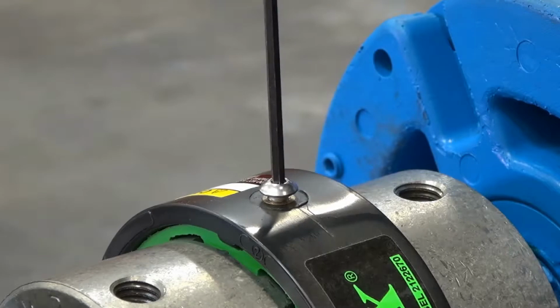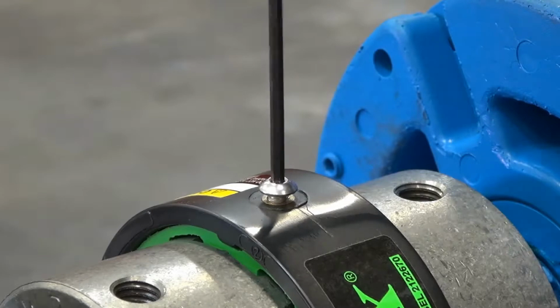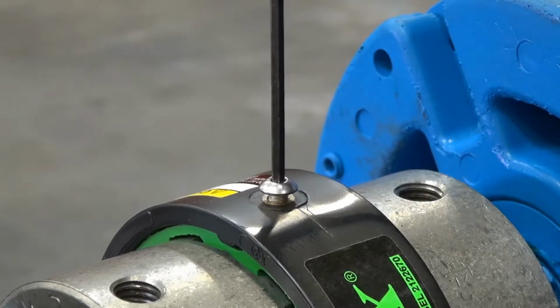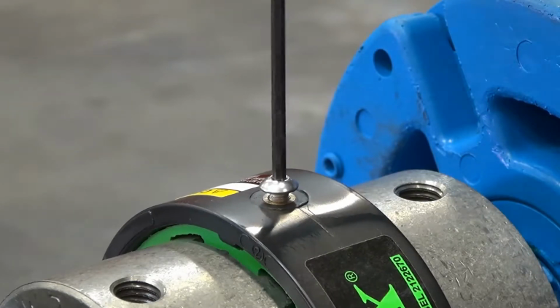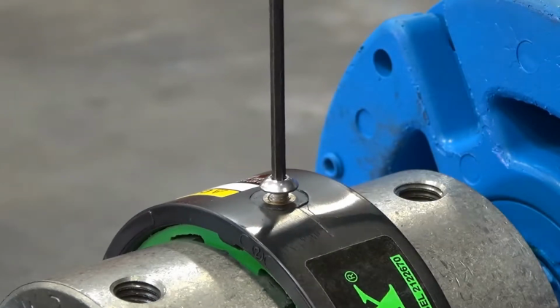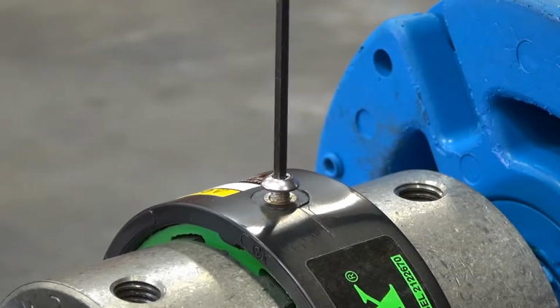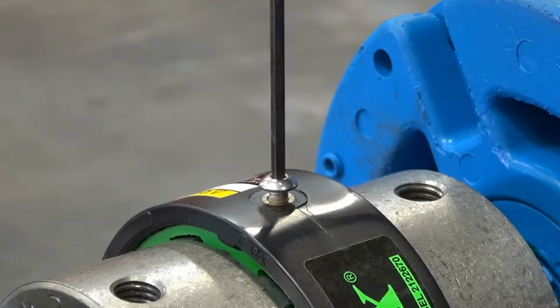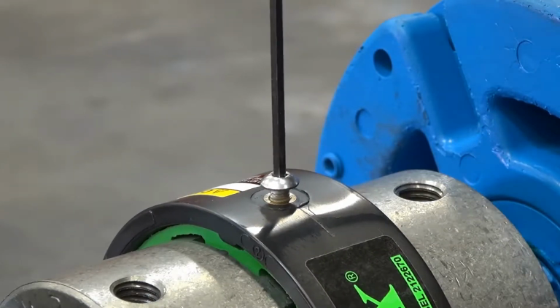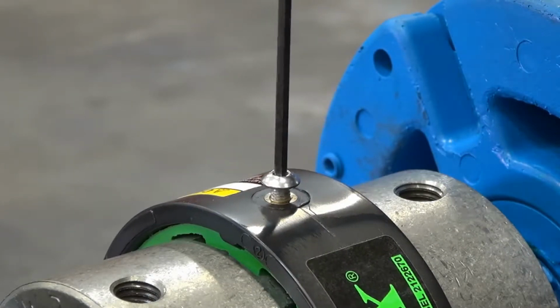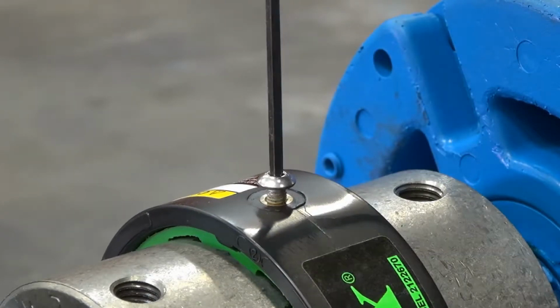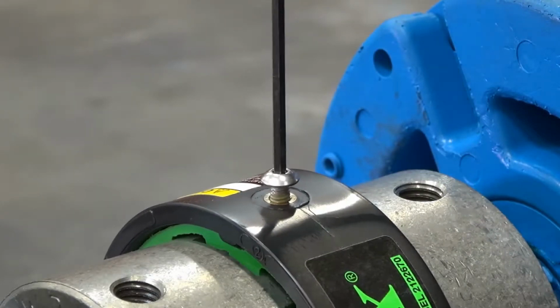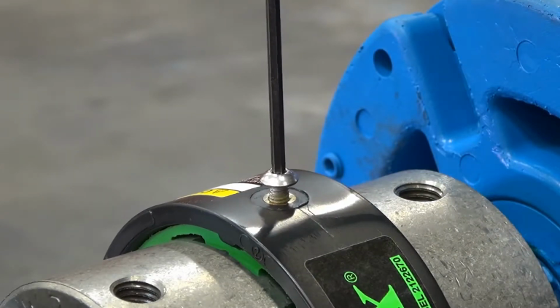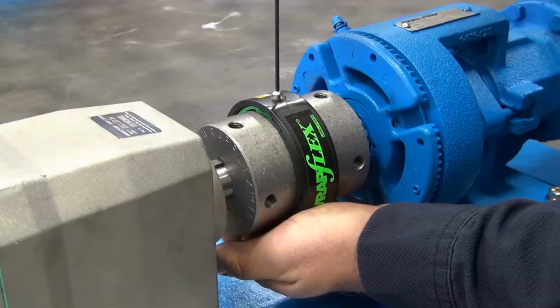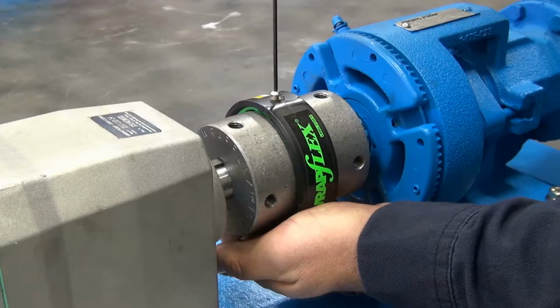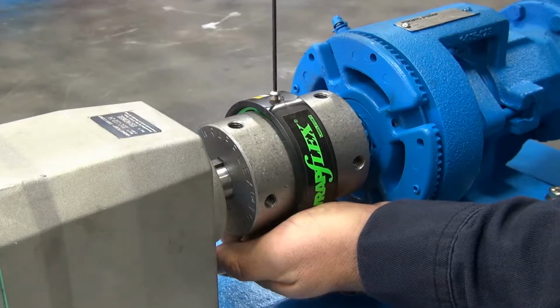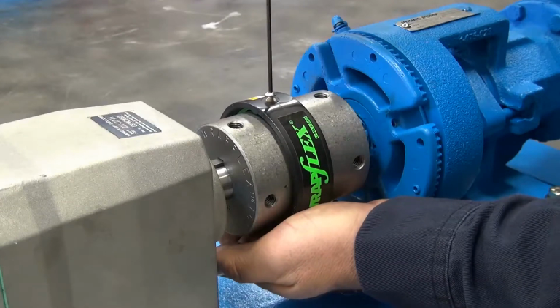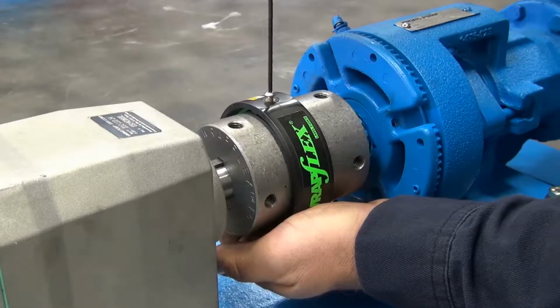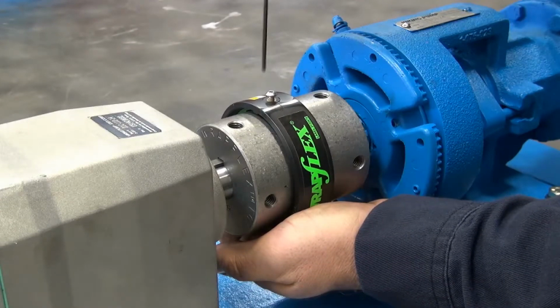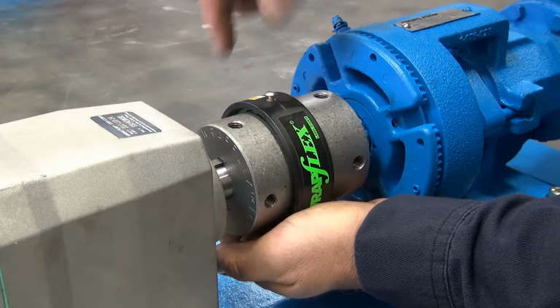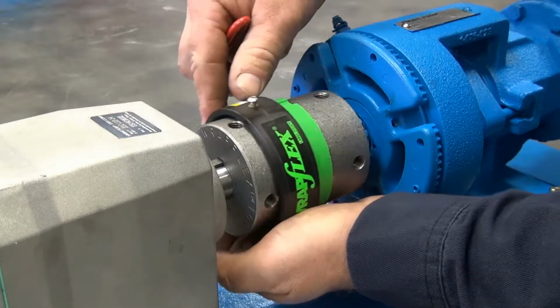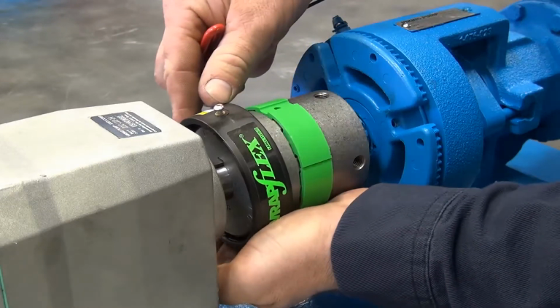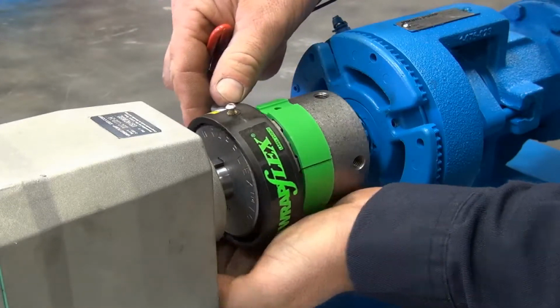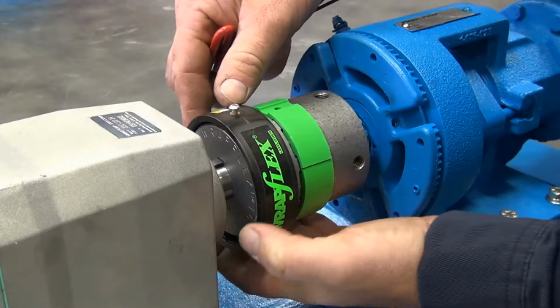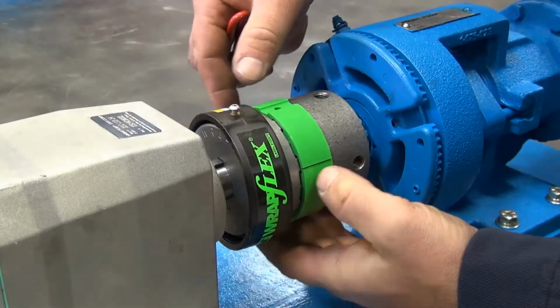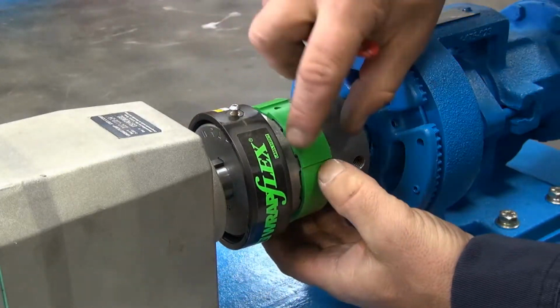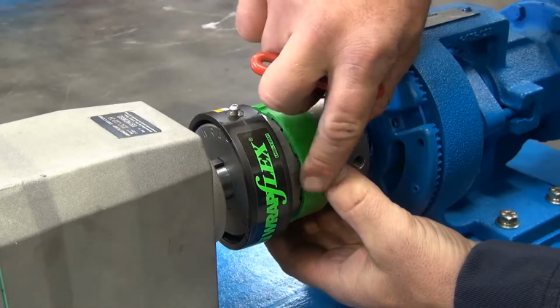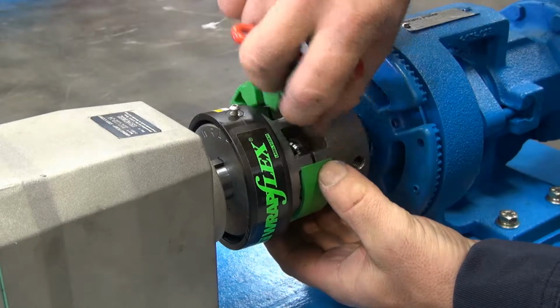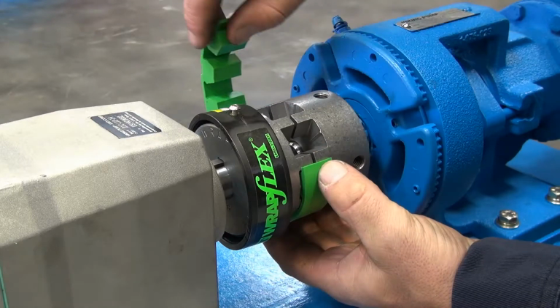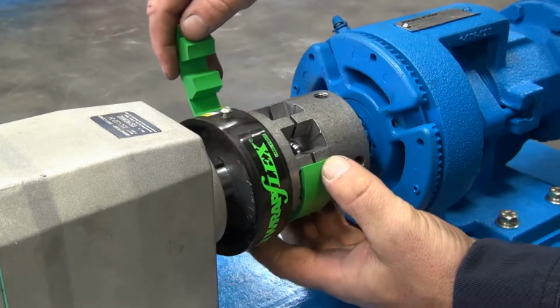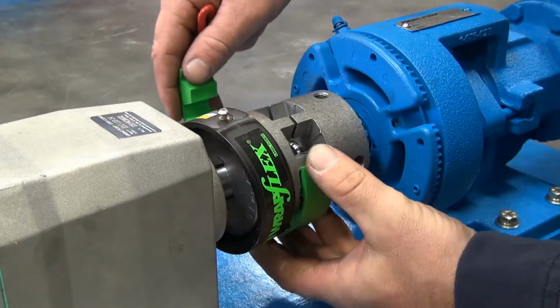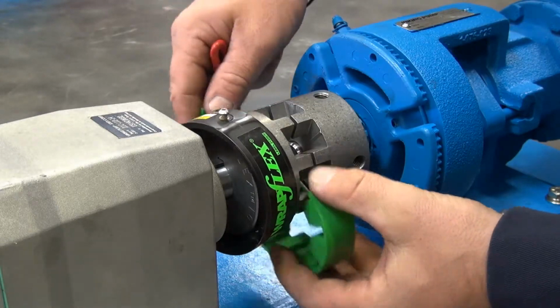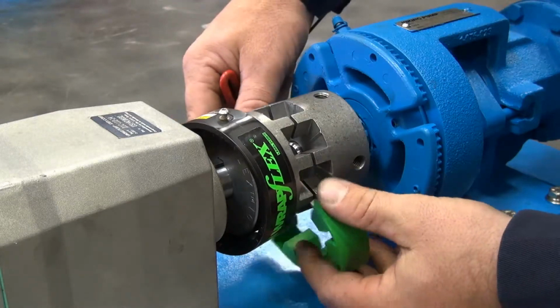Removing the WrapFlex element for replacement is simply a matter of loosening the two stainless steel button head retaining screws, sliding back the weather resistant nylon cover, and unwrapping the element.